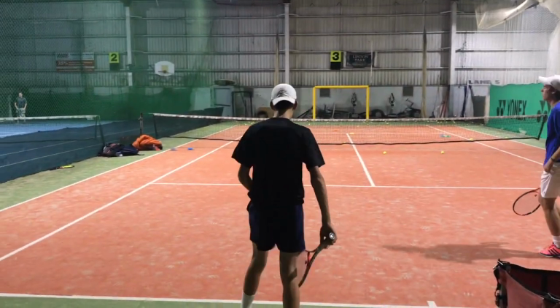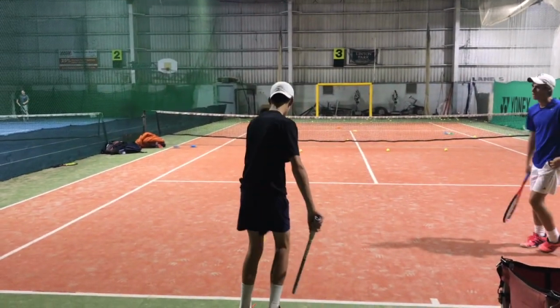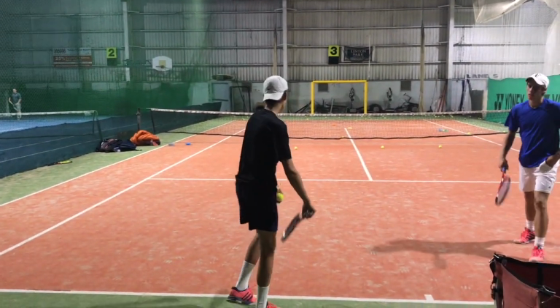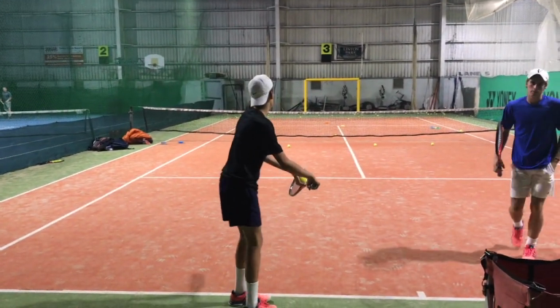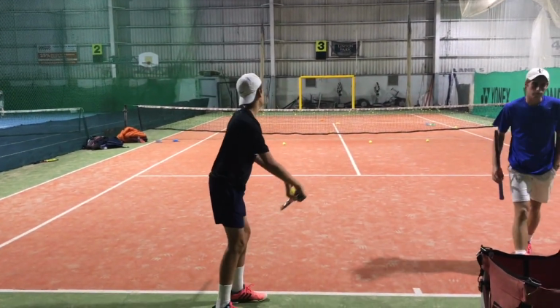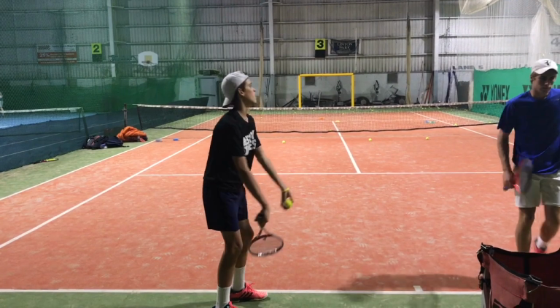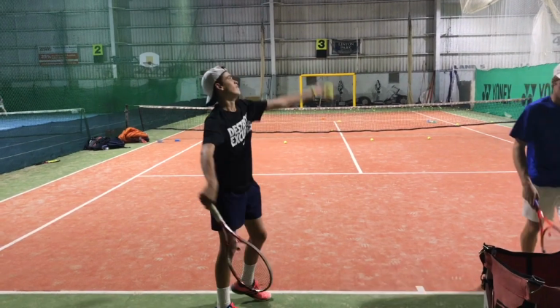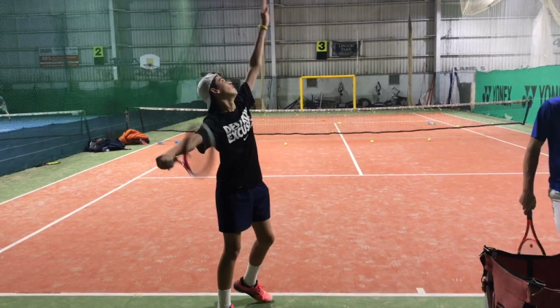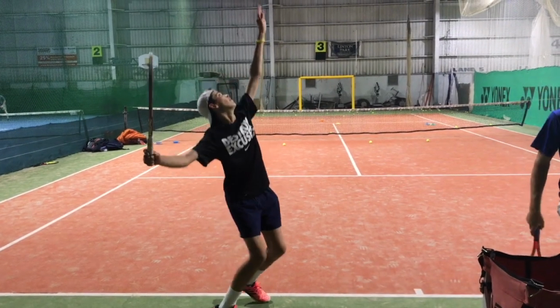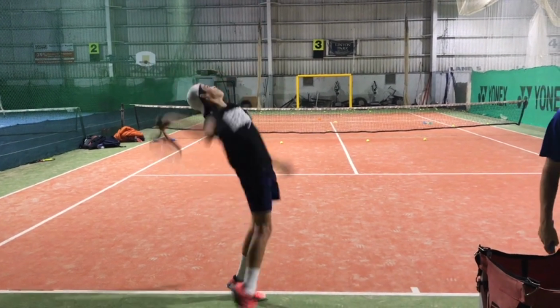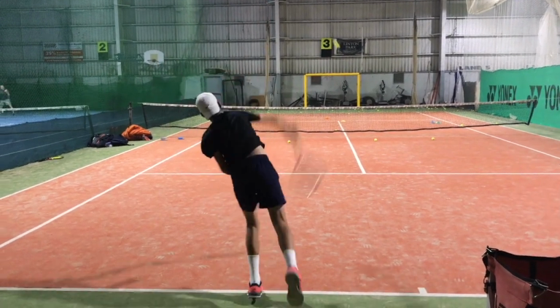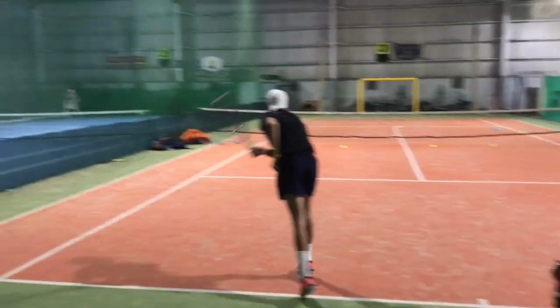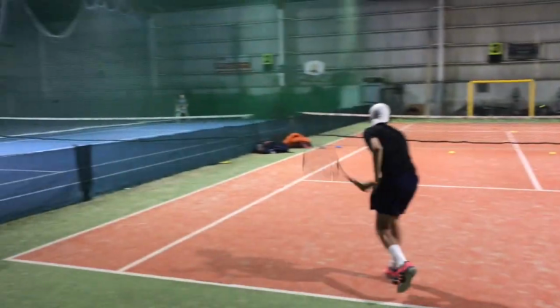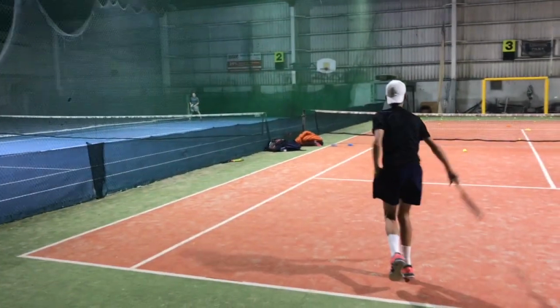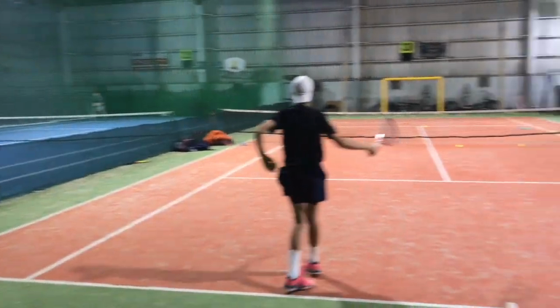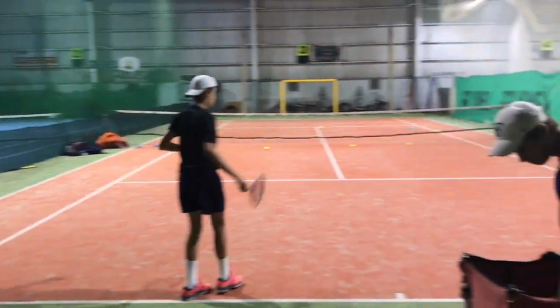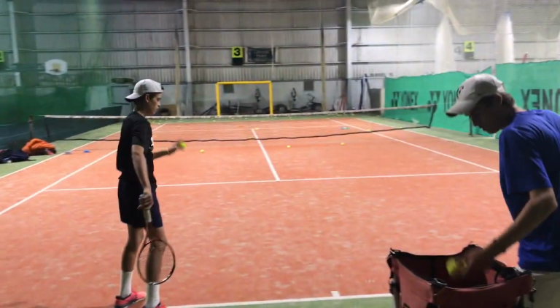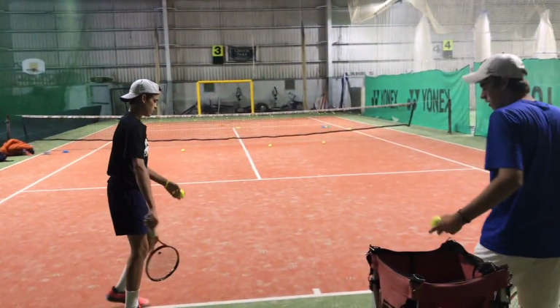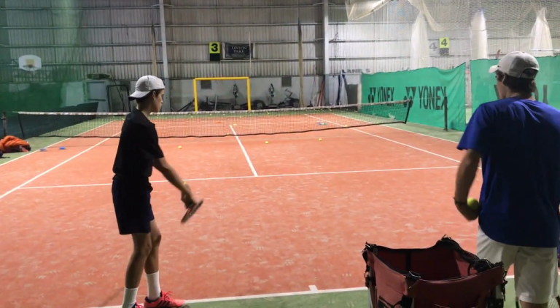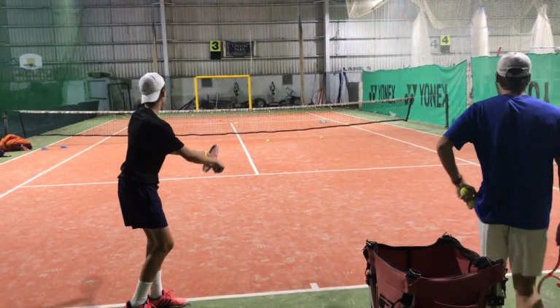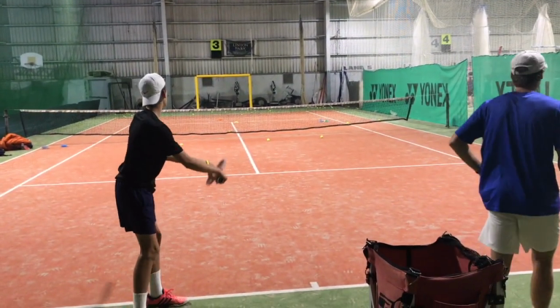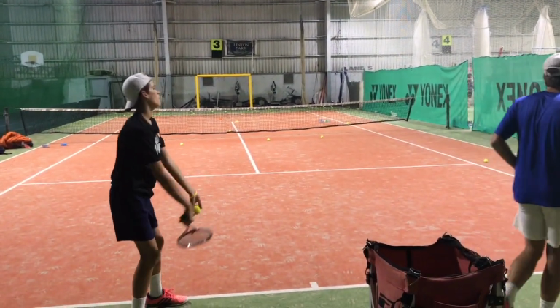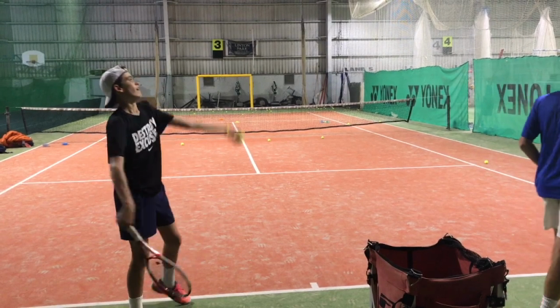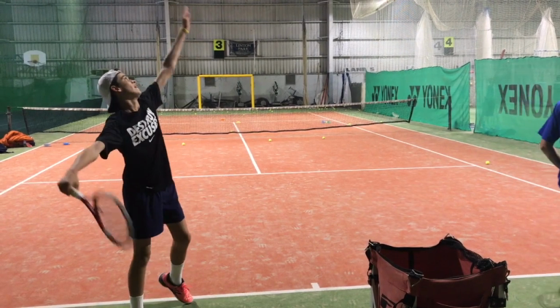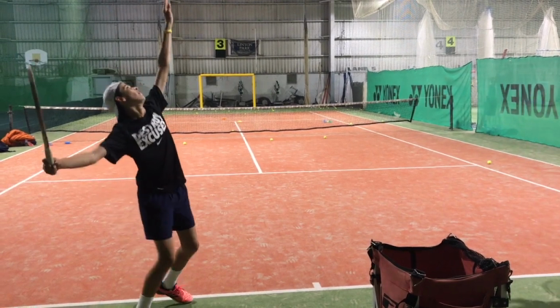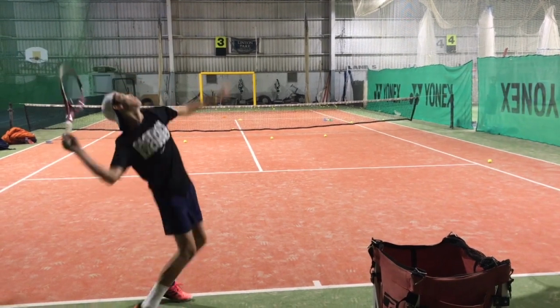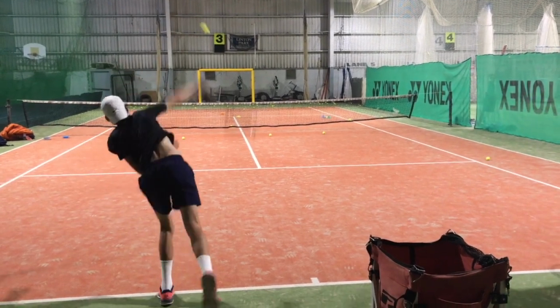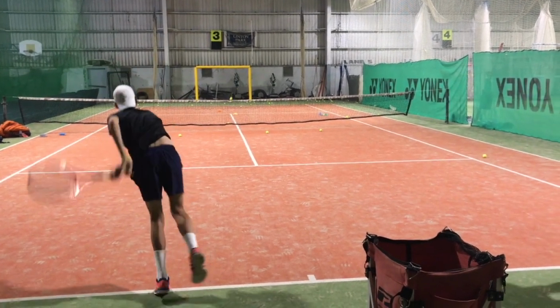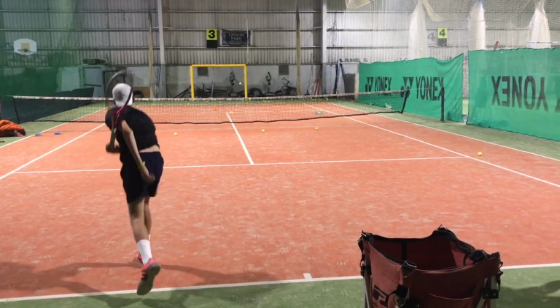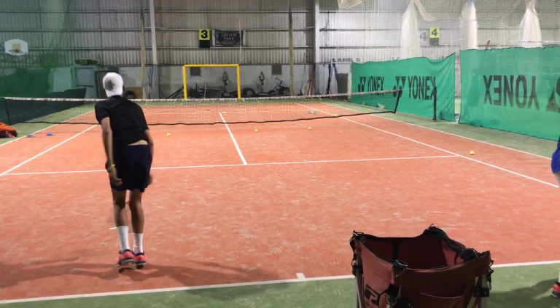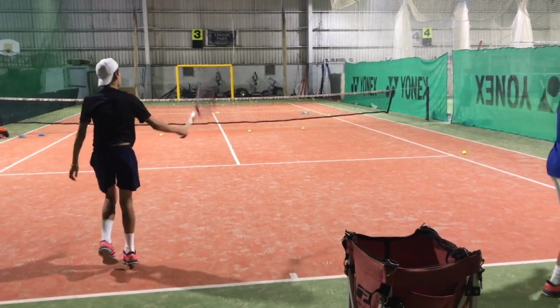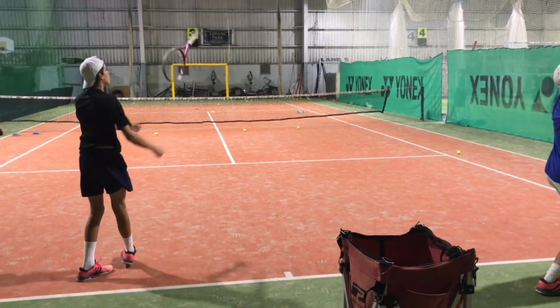So it grinds the fence. Especially if you're playing on an indoor court, you always have these boundaries between the courts, and those angled serves will just get you three points every time.